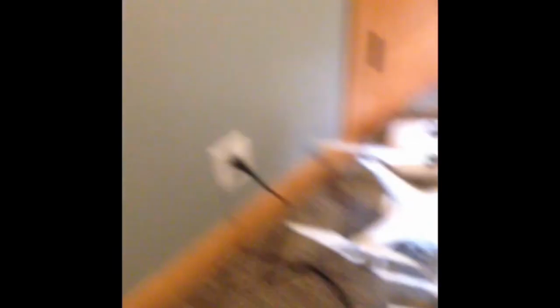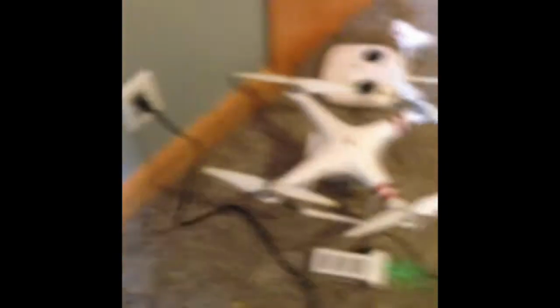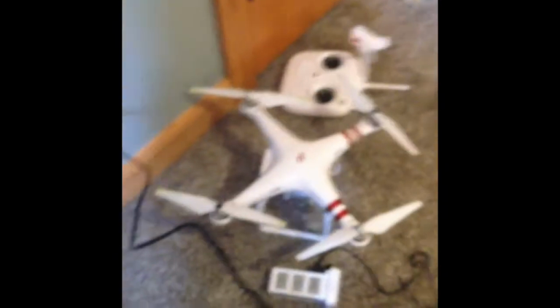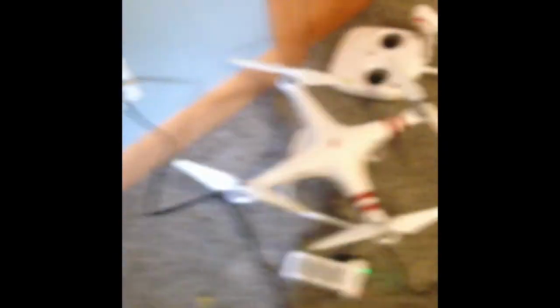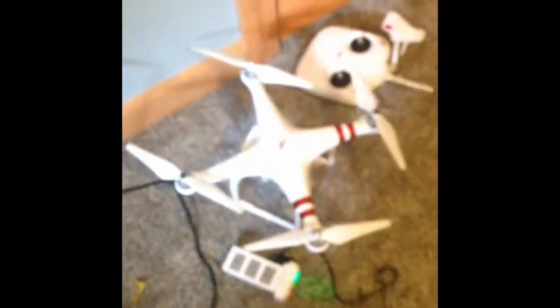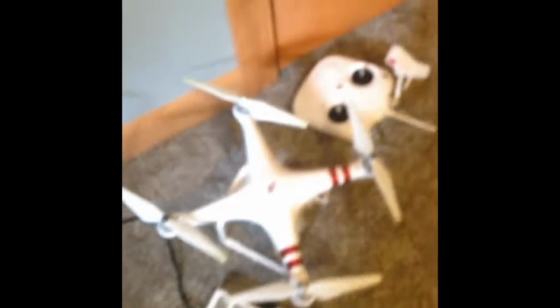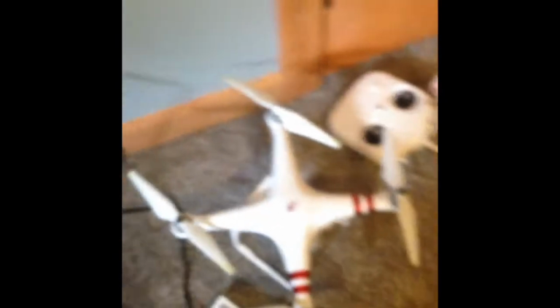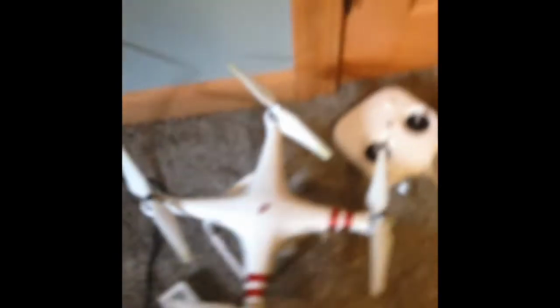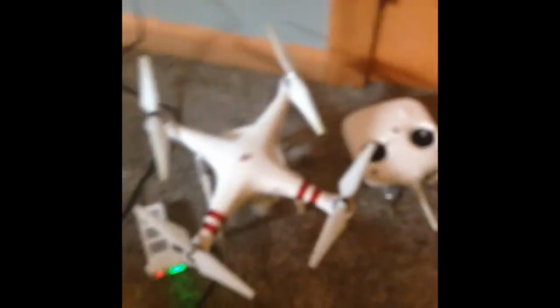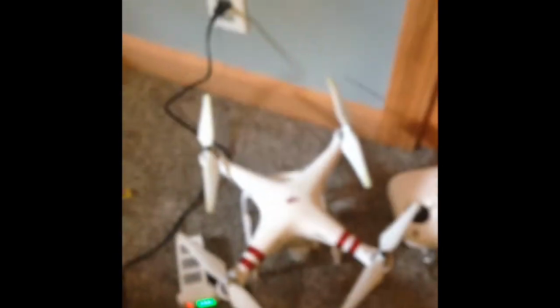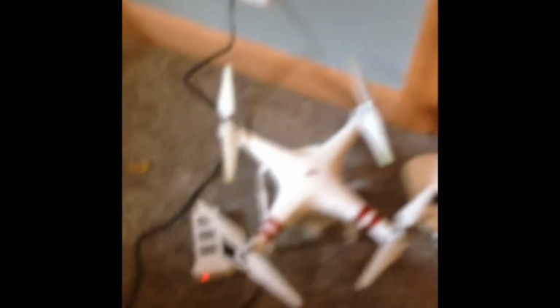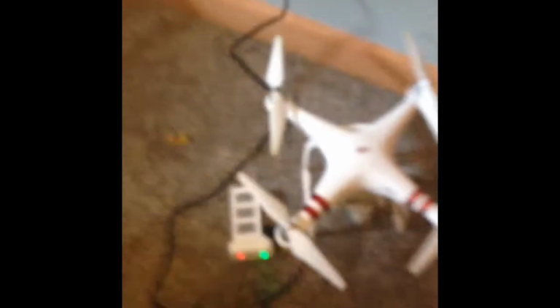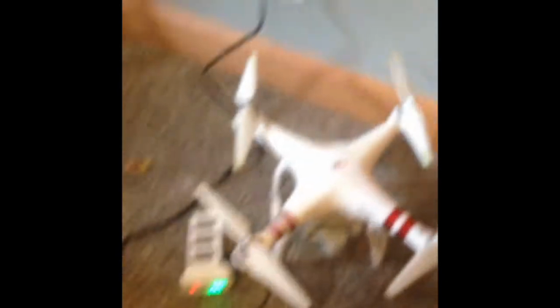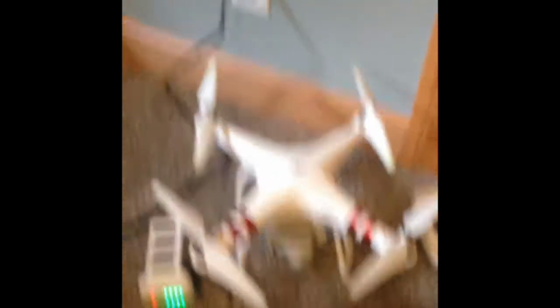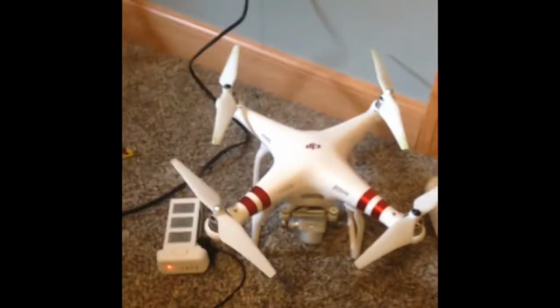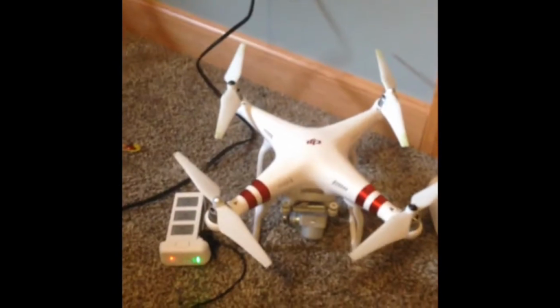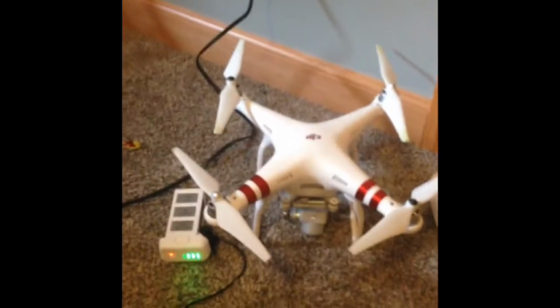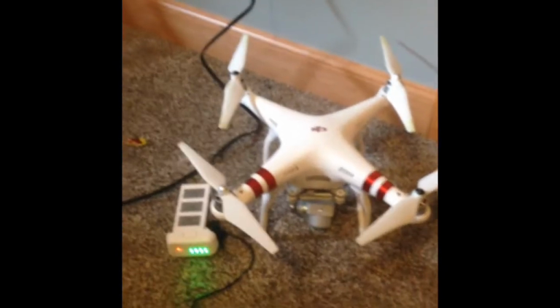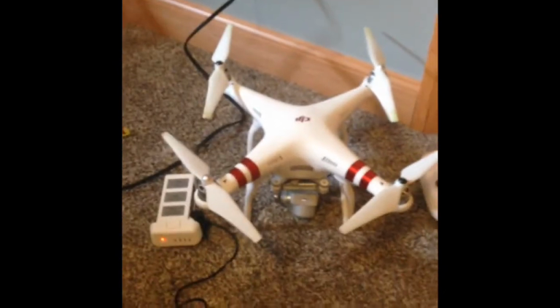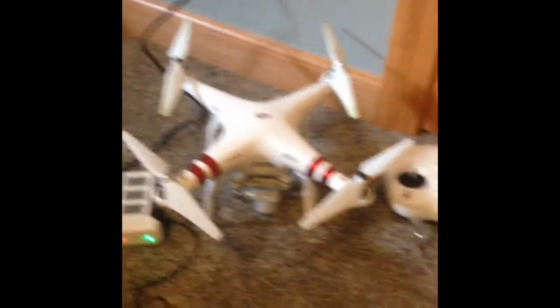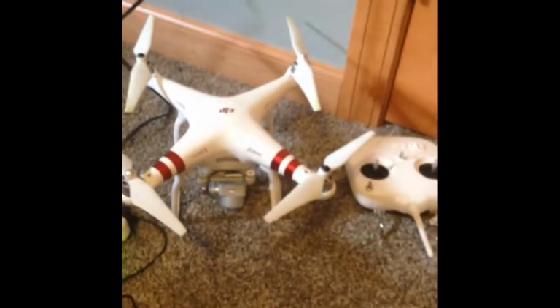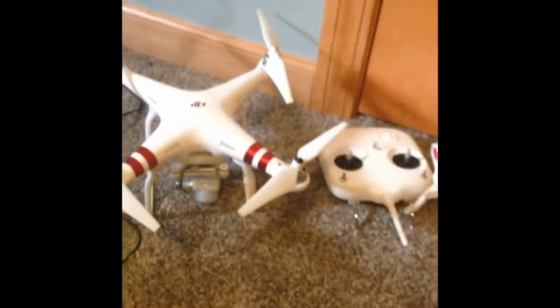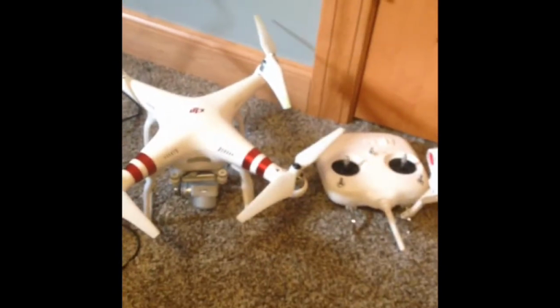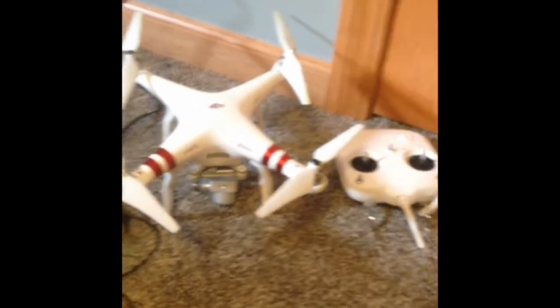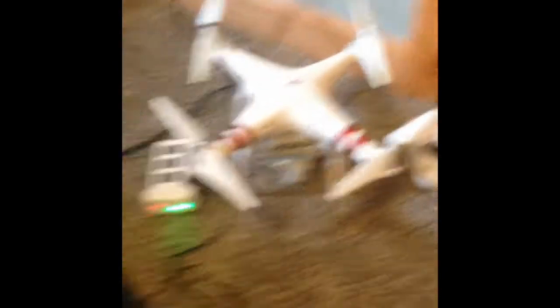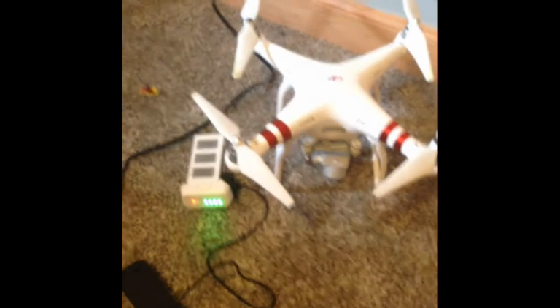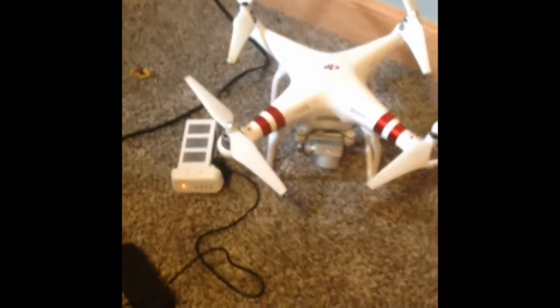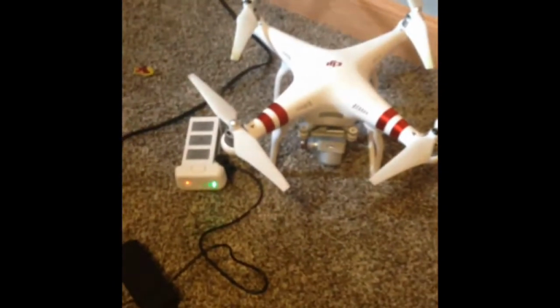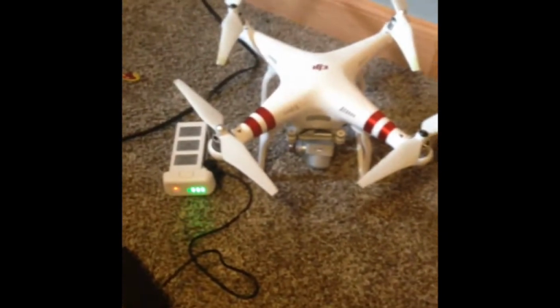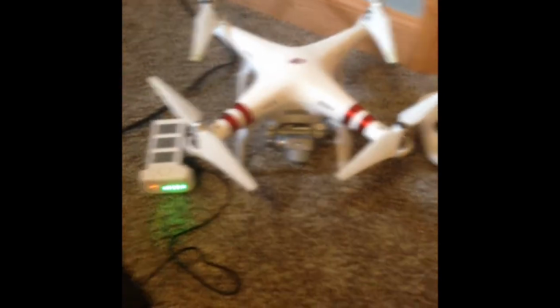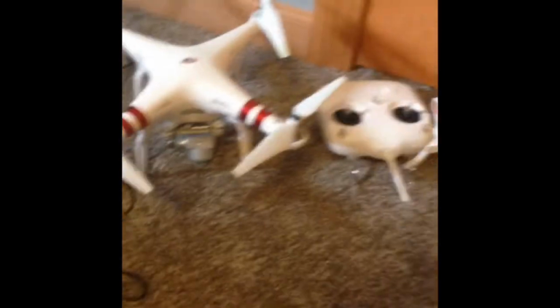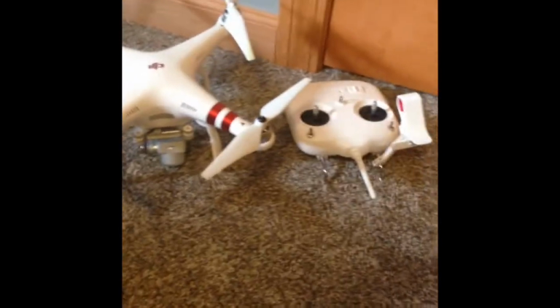Next we have my drone for making clips of overhead views of fishing and stuff.